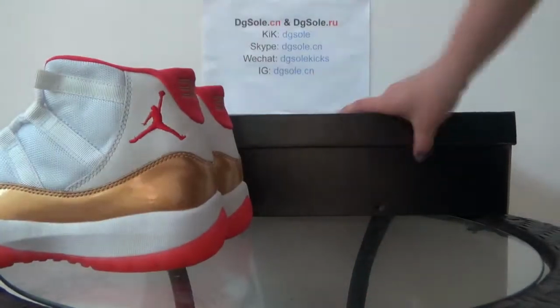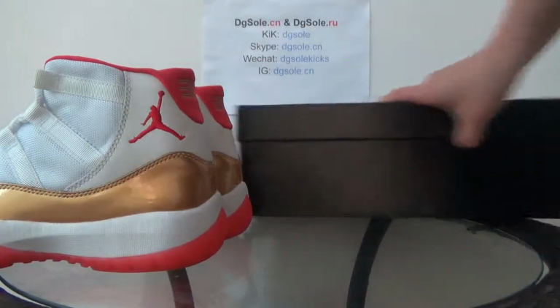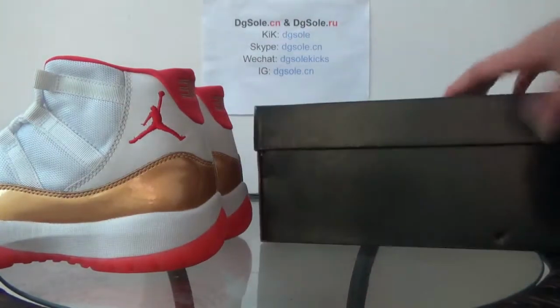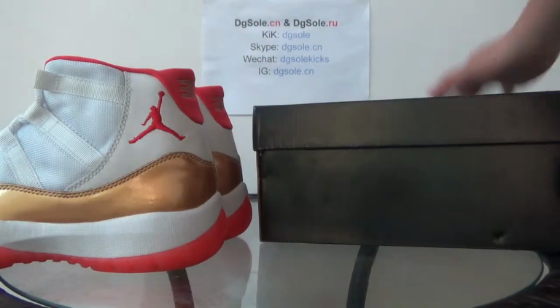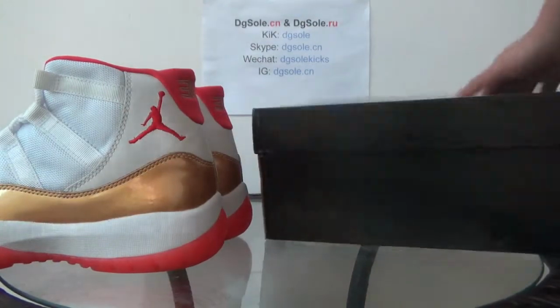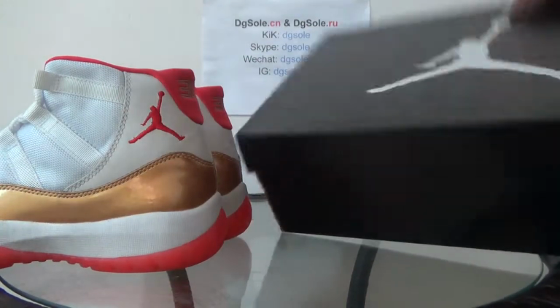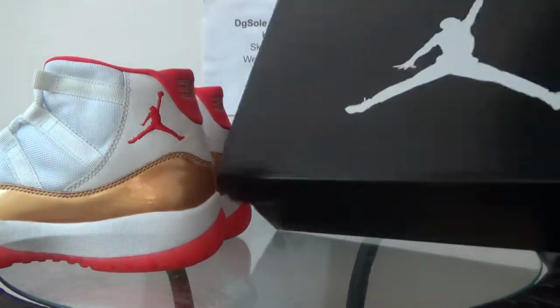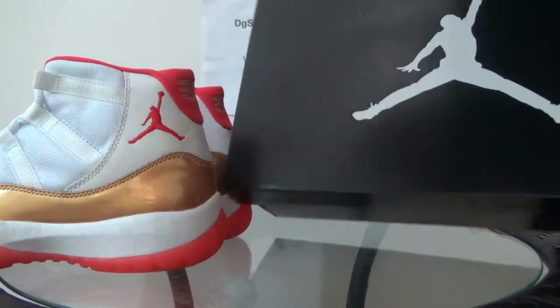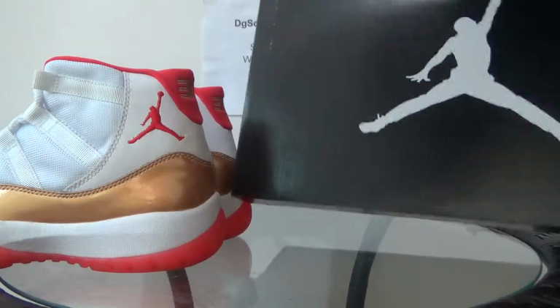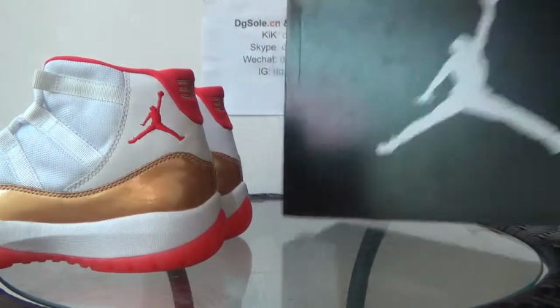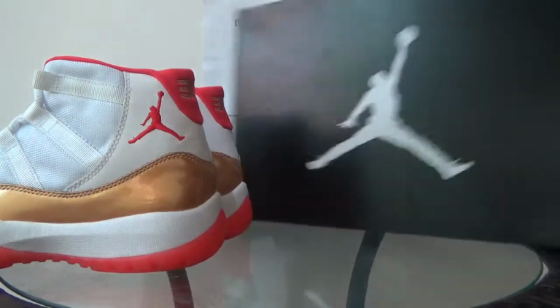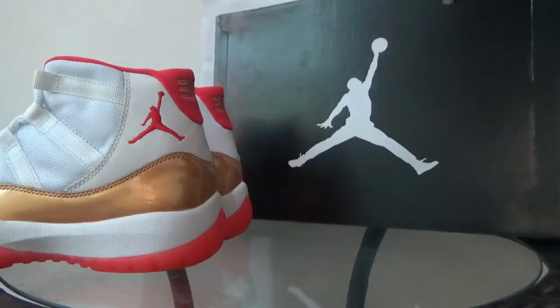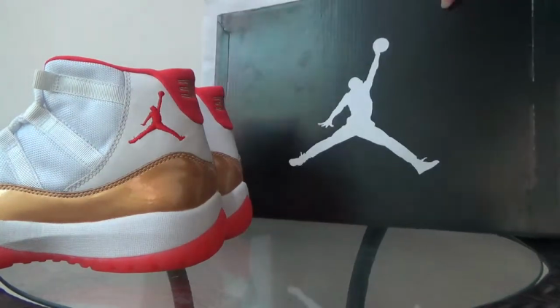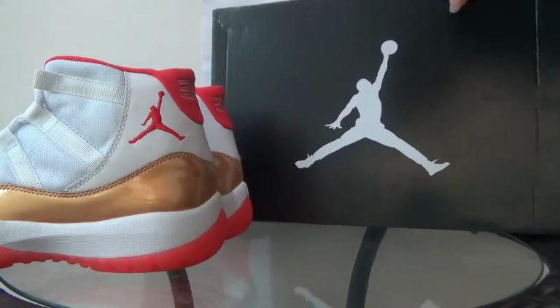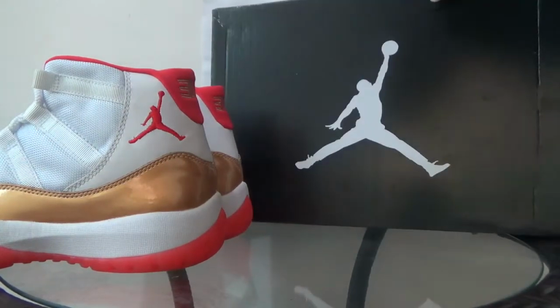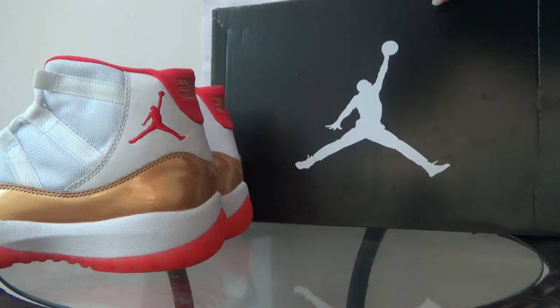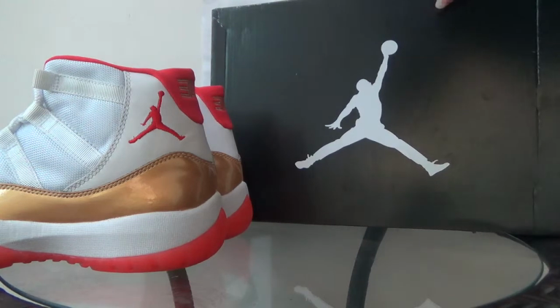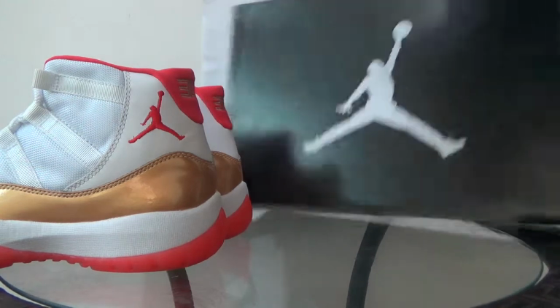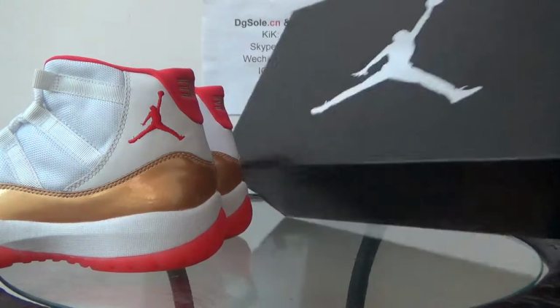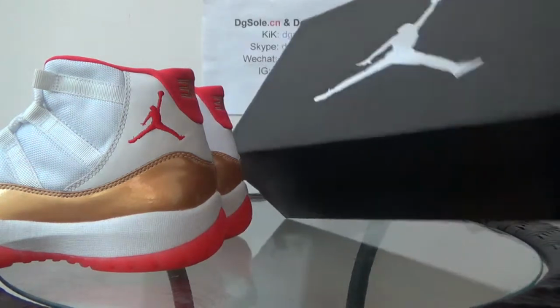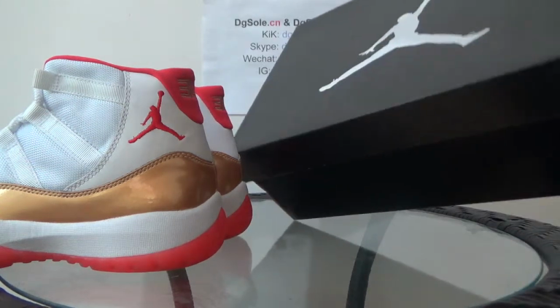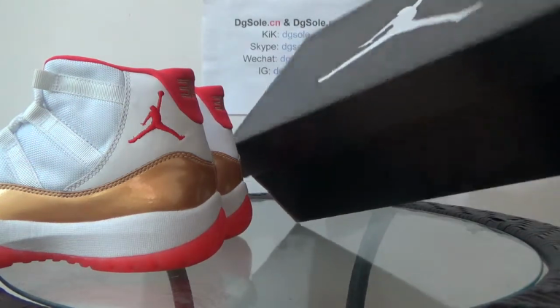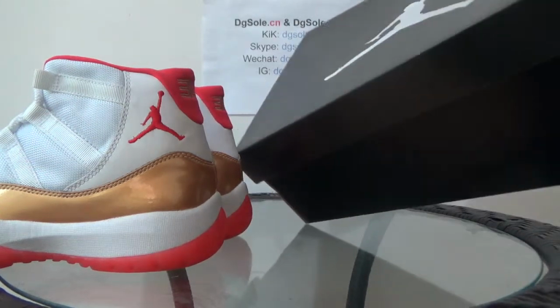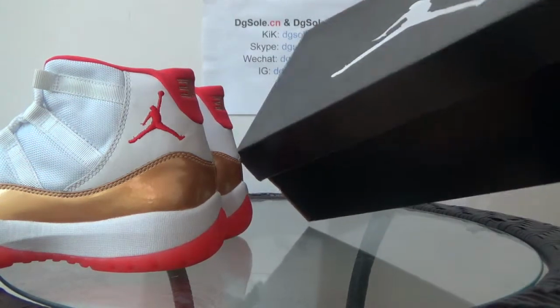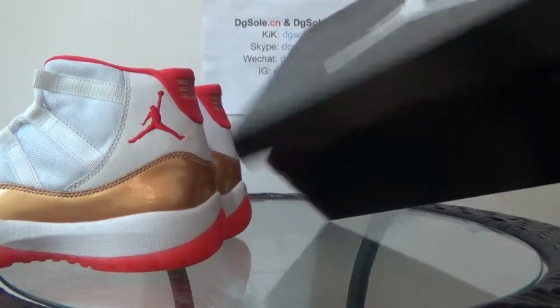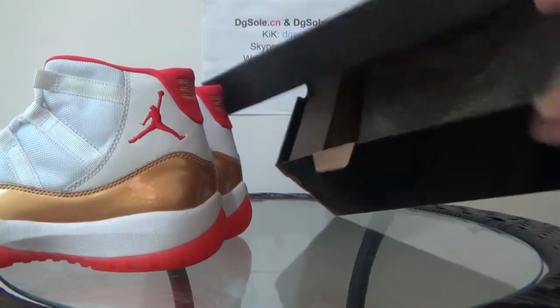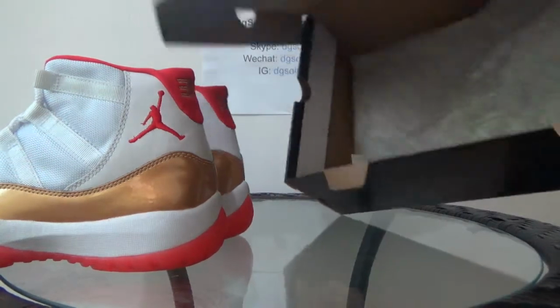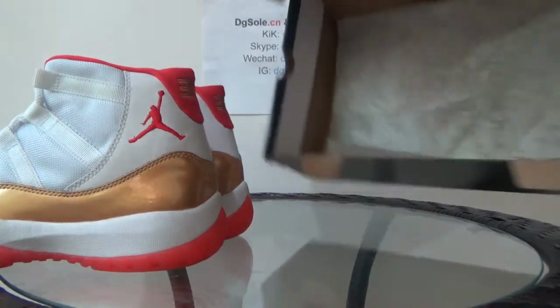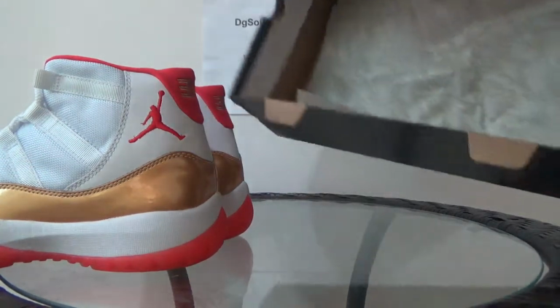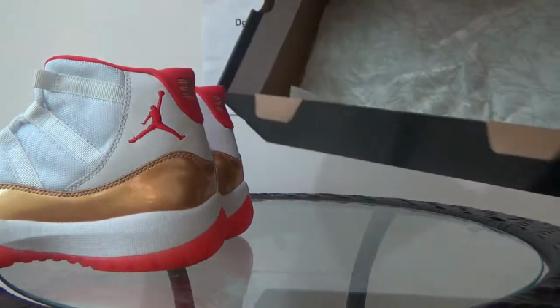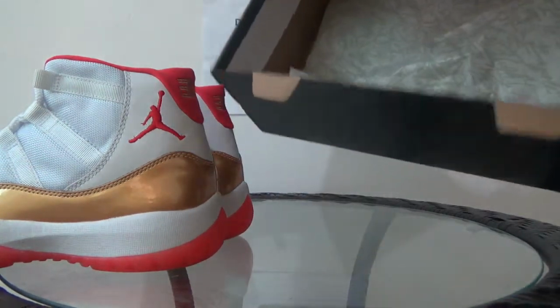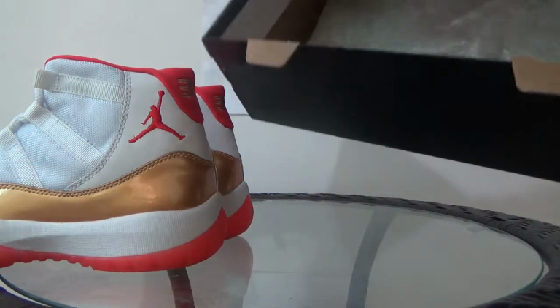Now the blue shoe box with the DGSO logo. And here is the inside of the box.